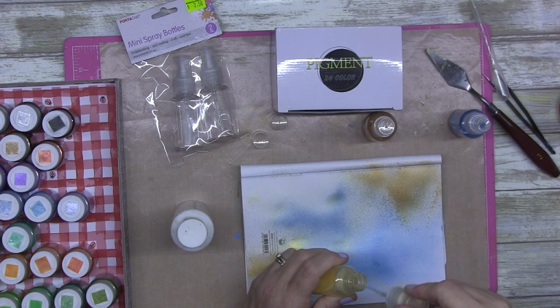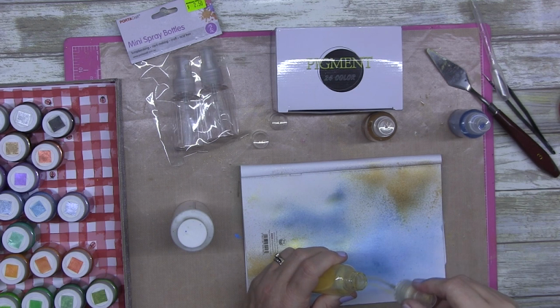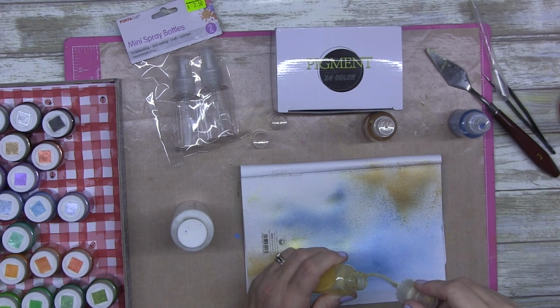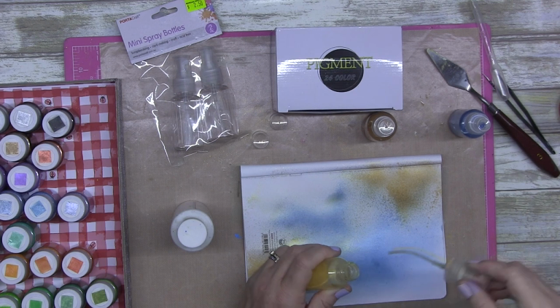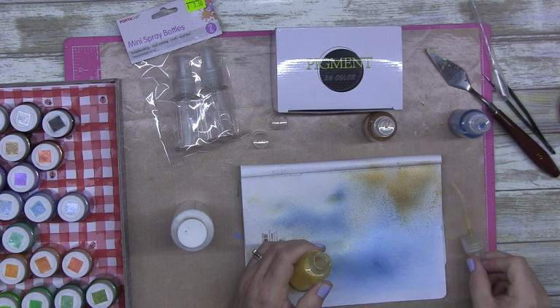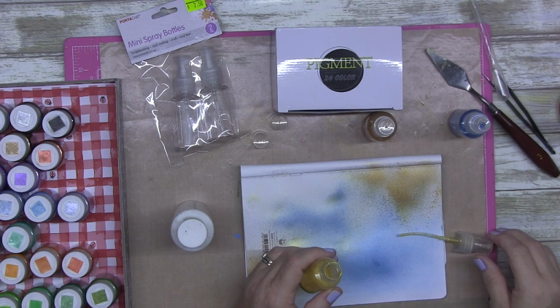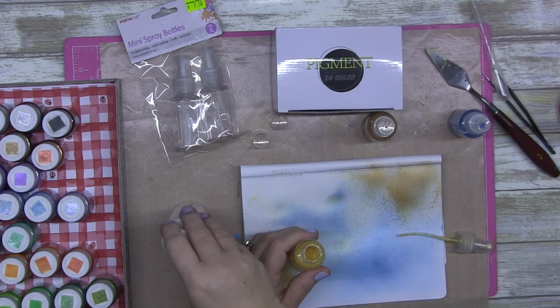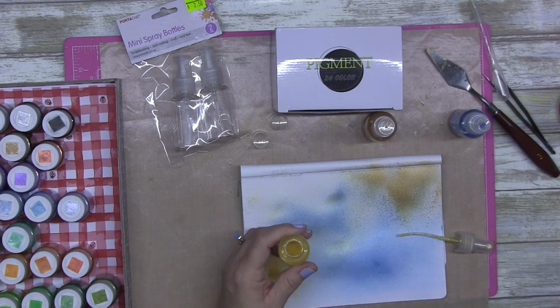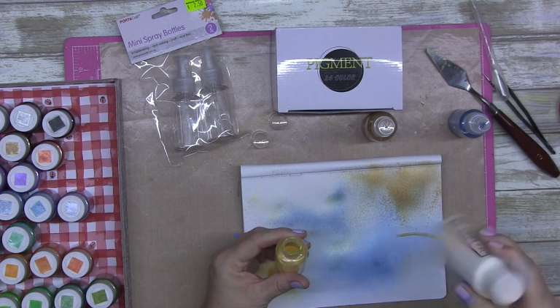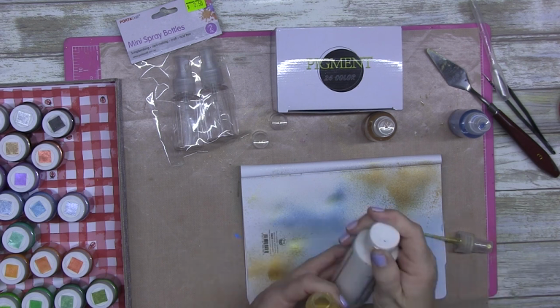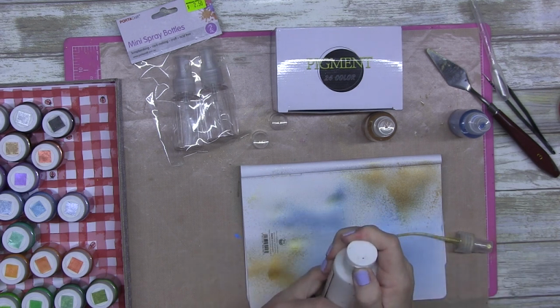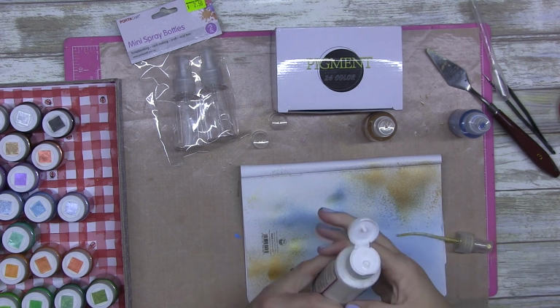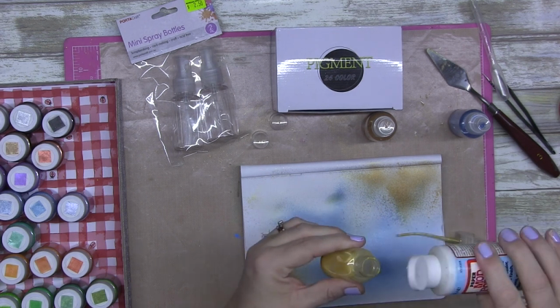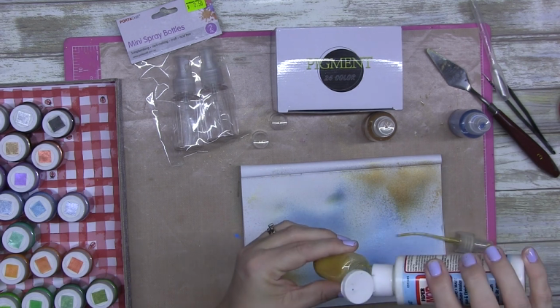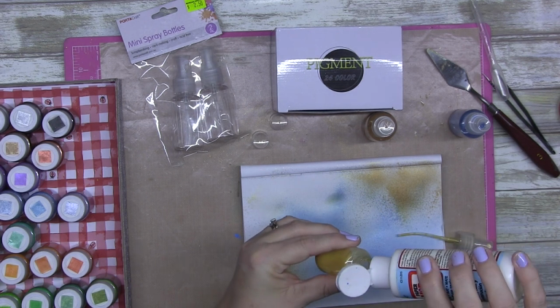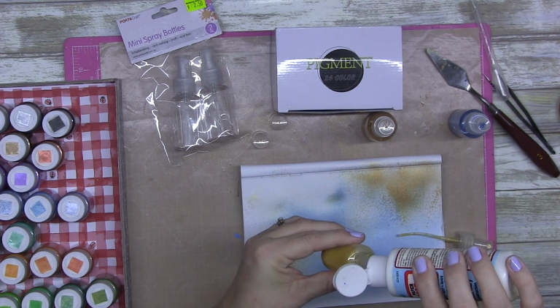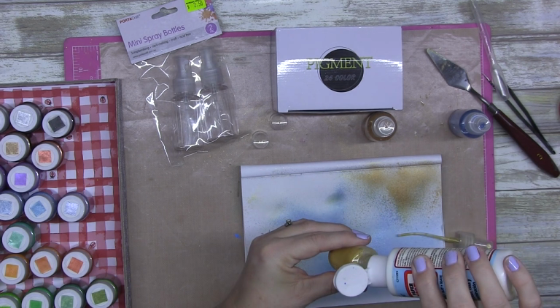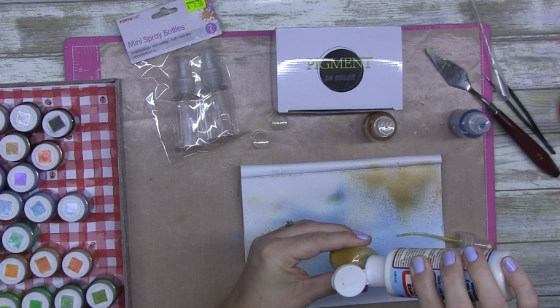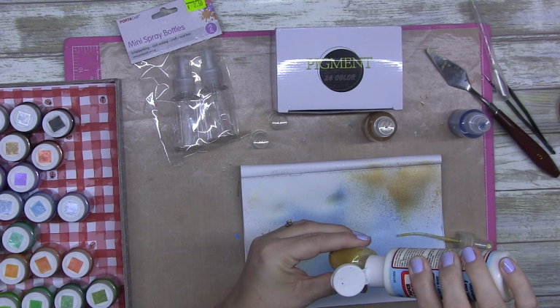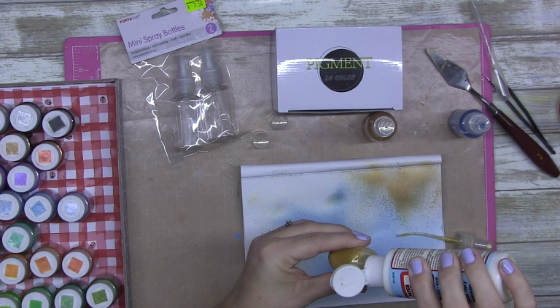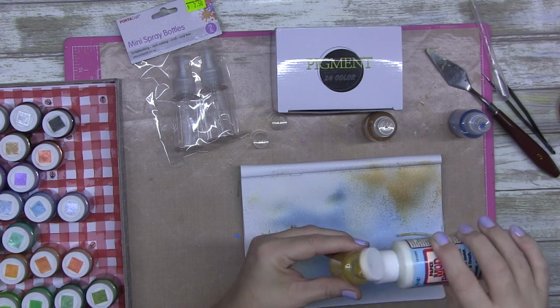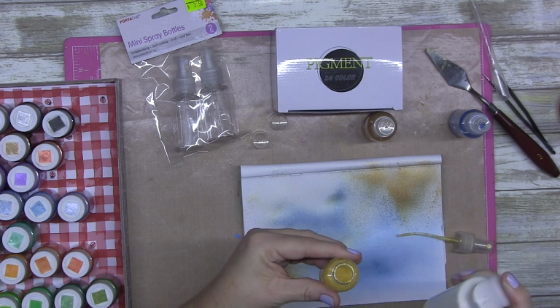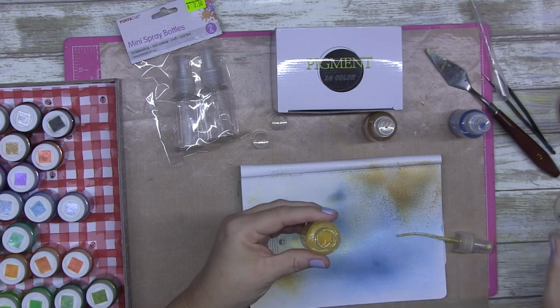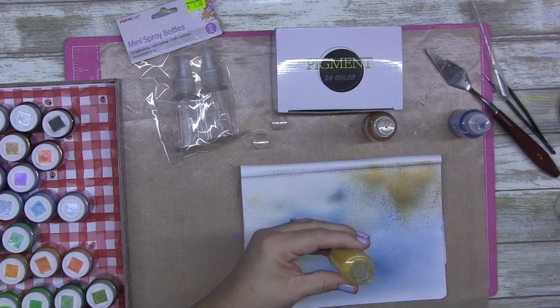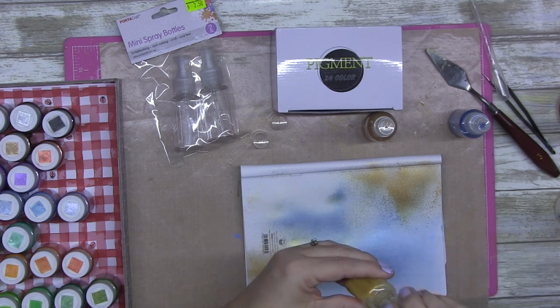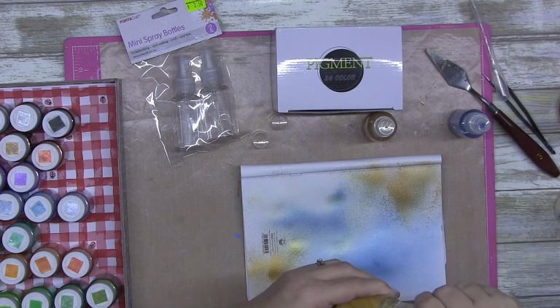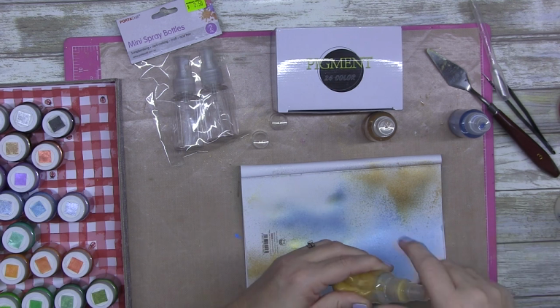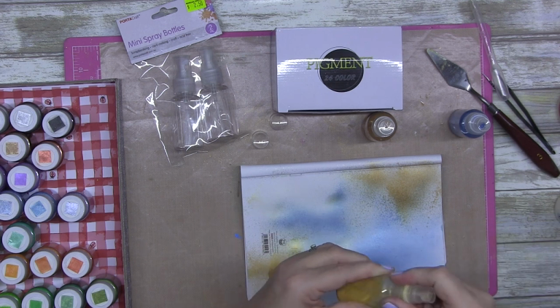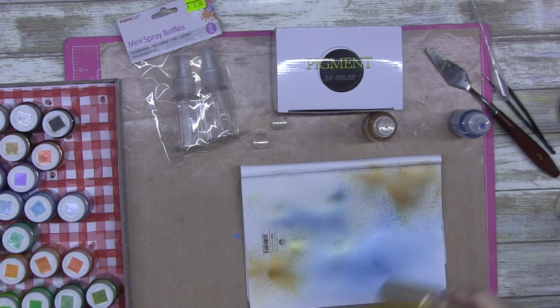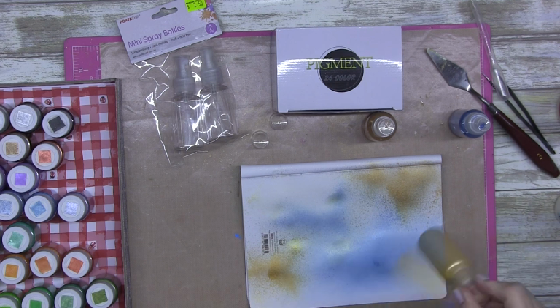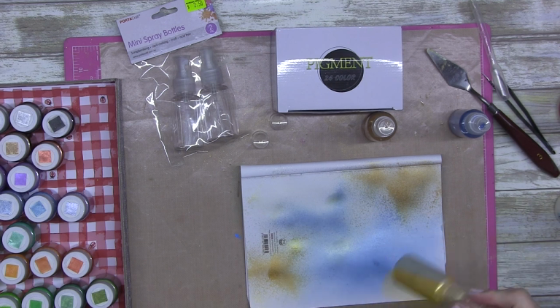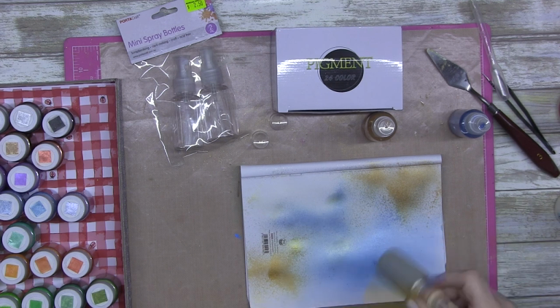I thought I would try and salvage the clear glue version but I ended up tipping it out. Don't stress - don't do what I did there, it won't save it. You're just wasting your Mod Podge.